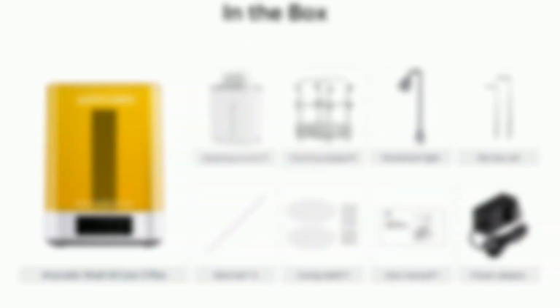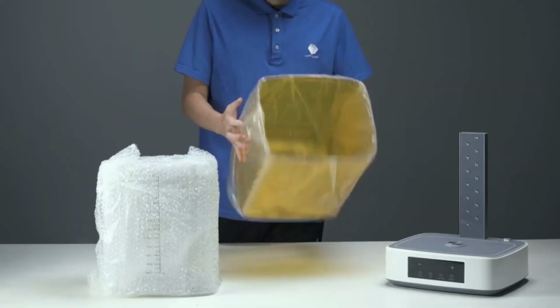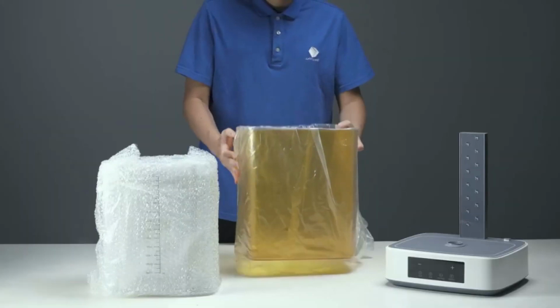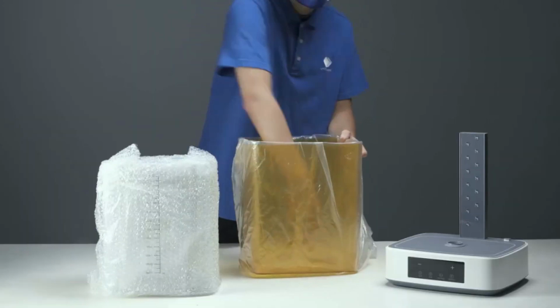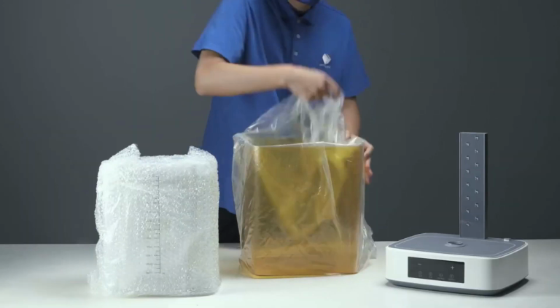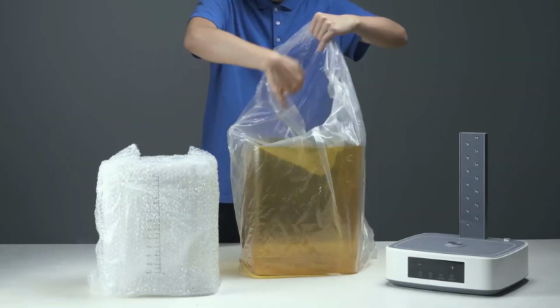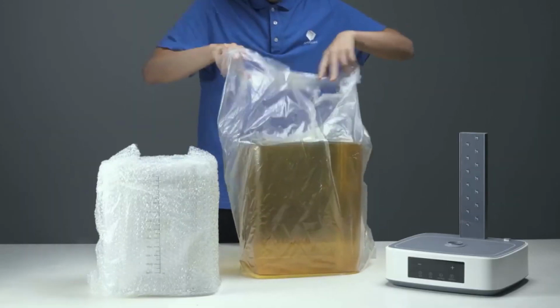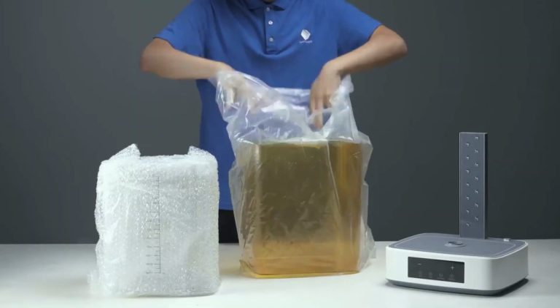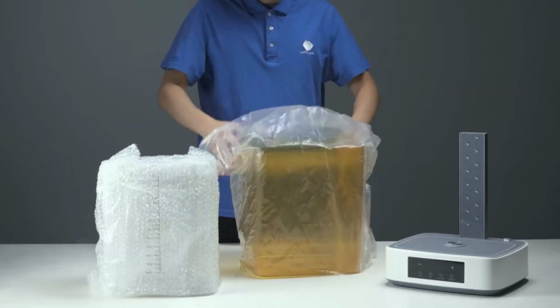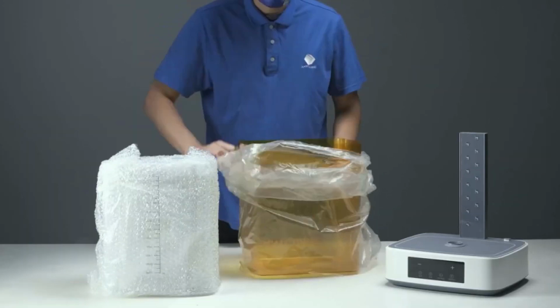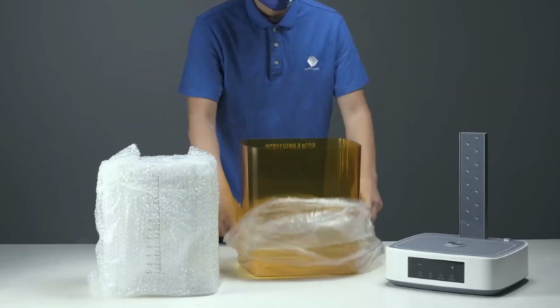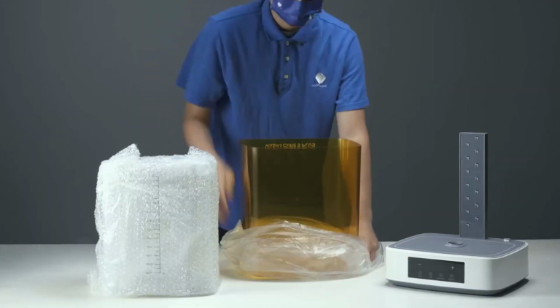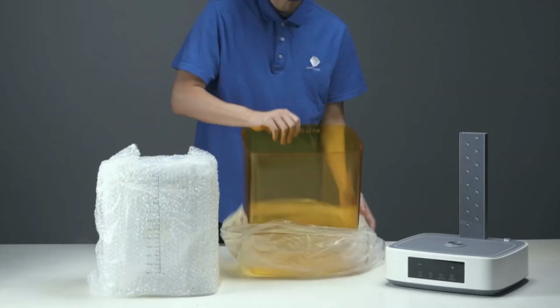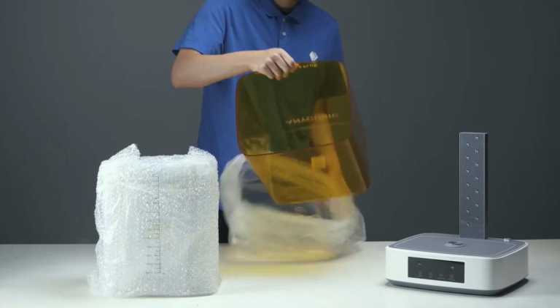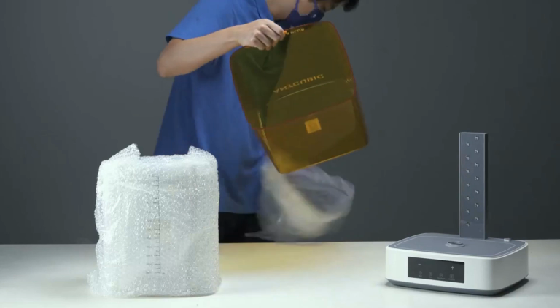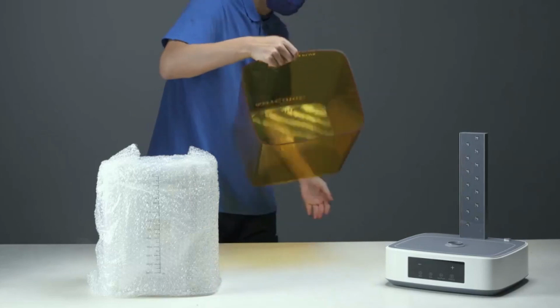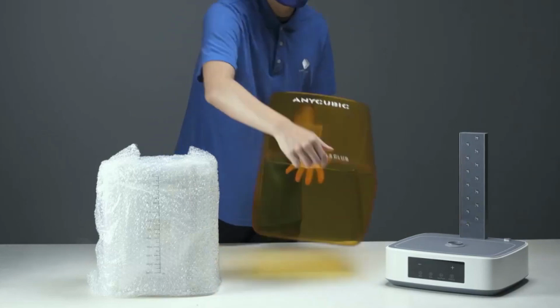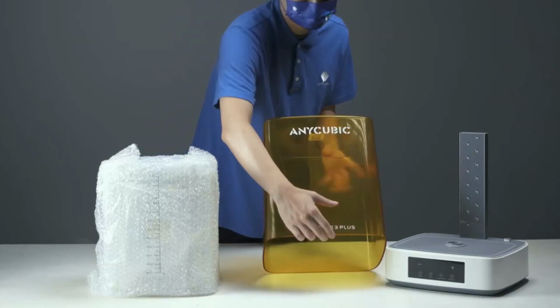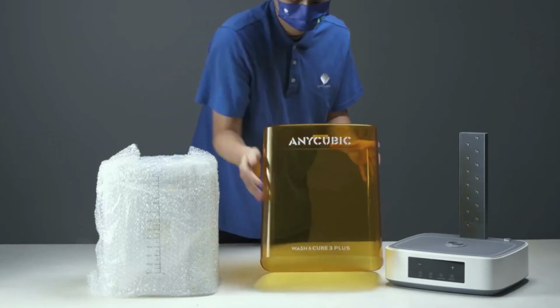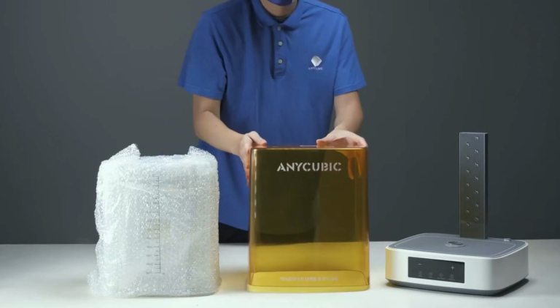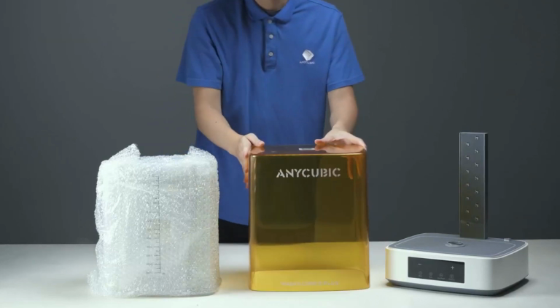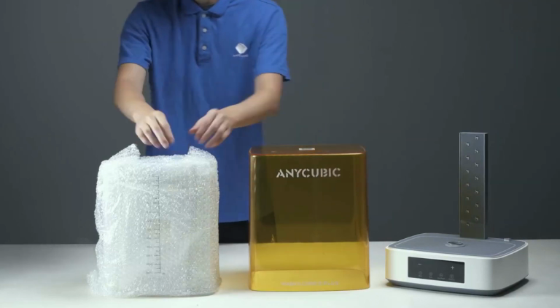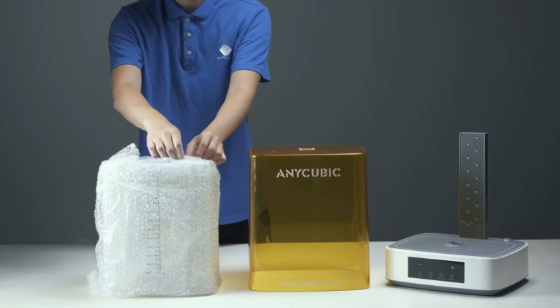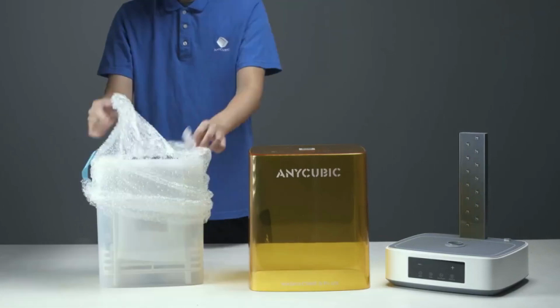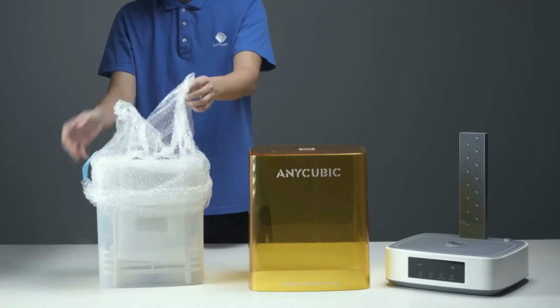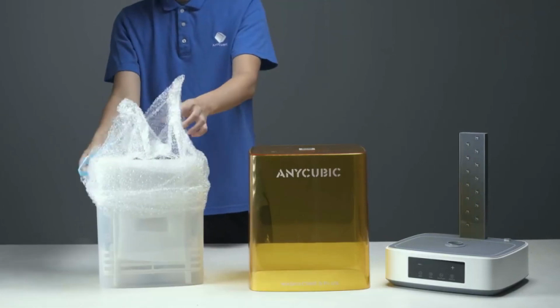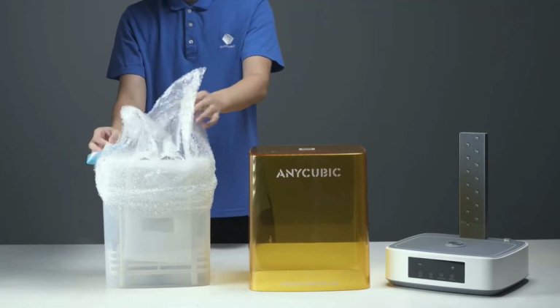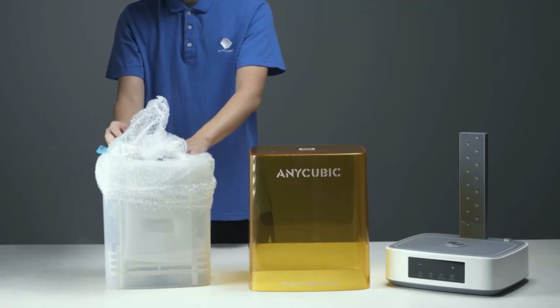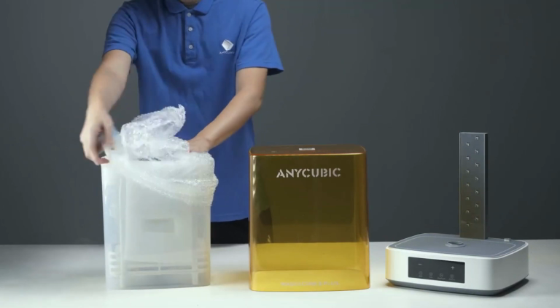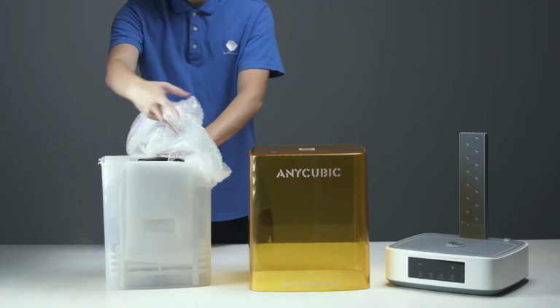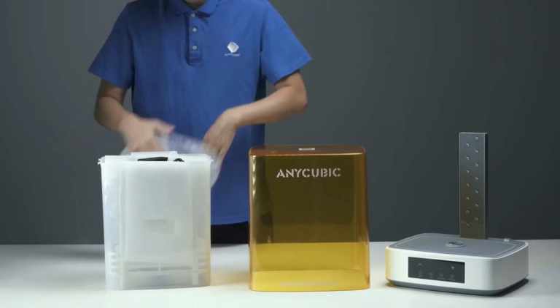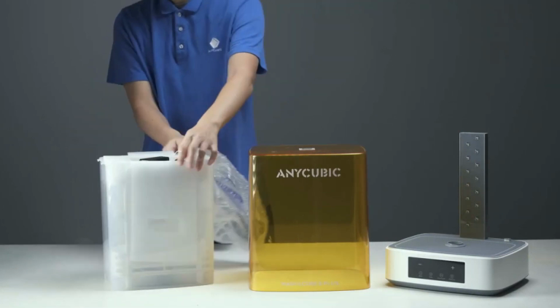It easily accommodates models from printers like the Photon Mono M5s, M7 Pro, Saturn 3, and others with up to 10.6-inch build sizes, giving you broader compatibility.